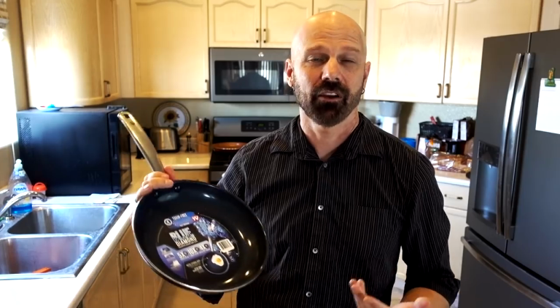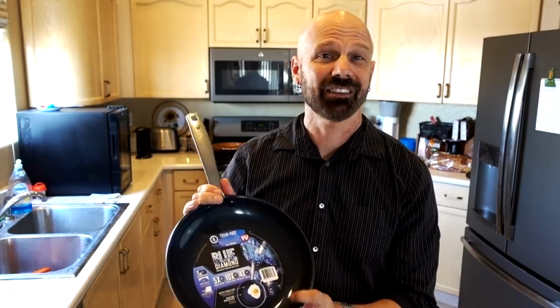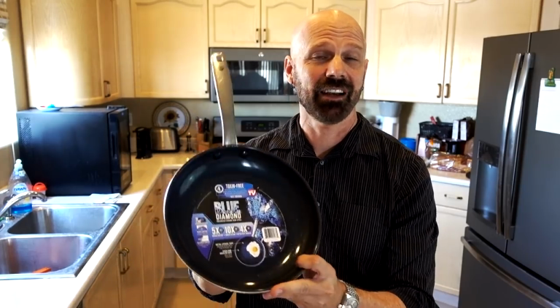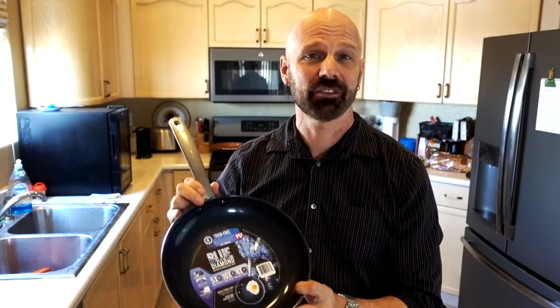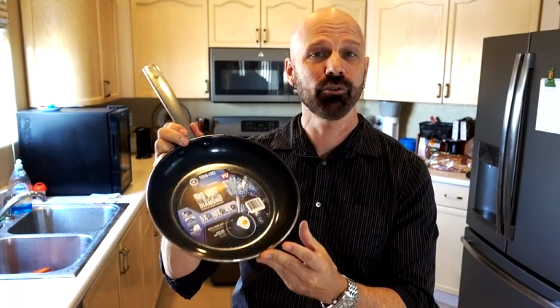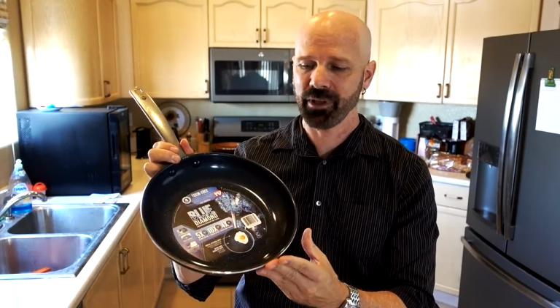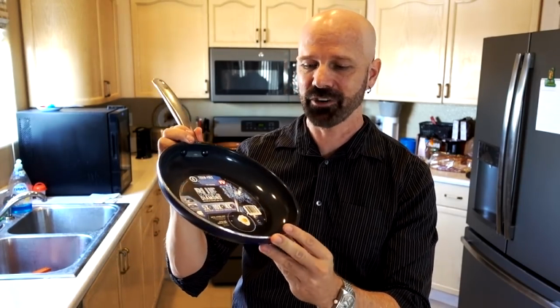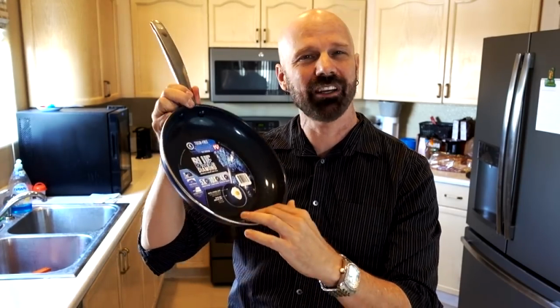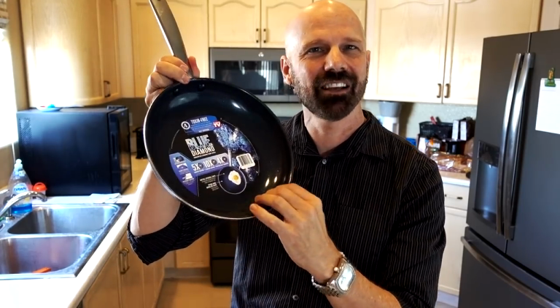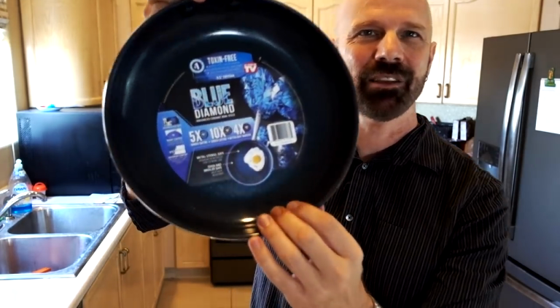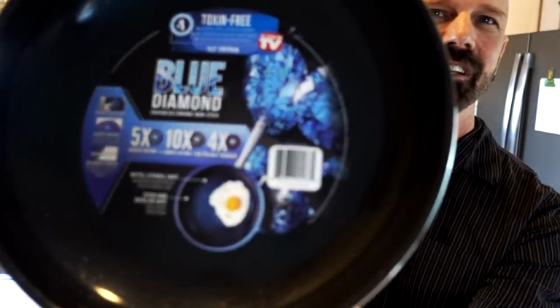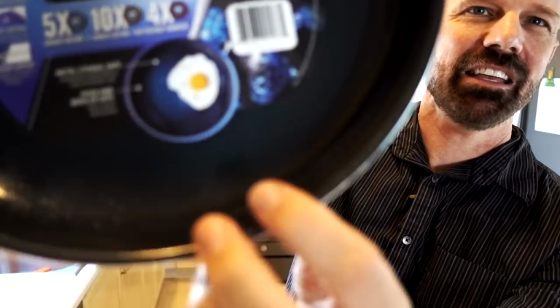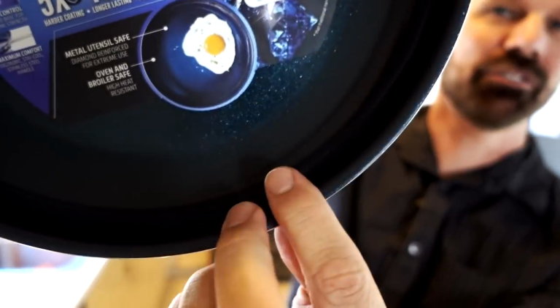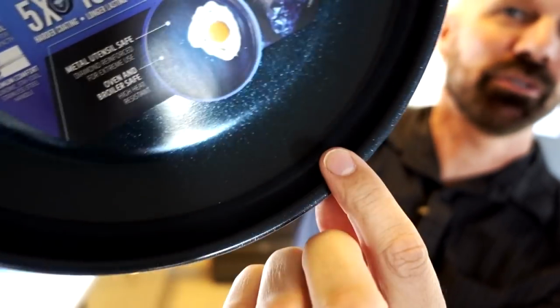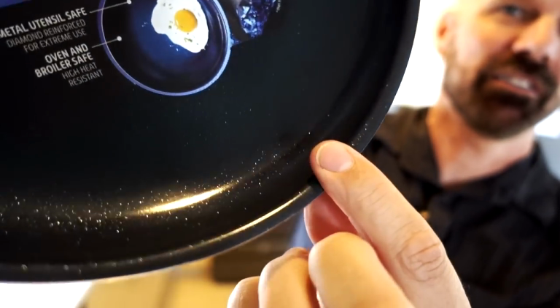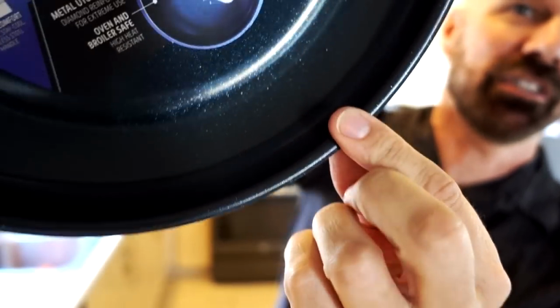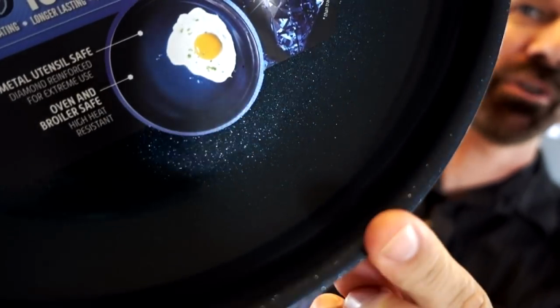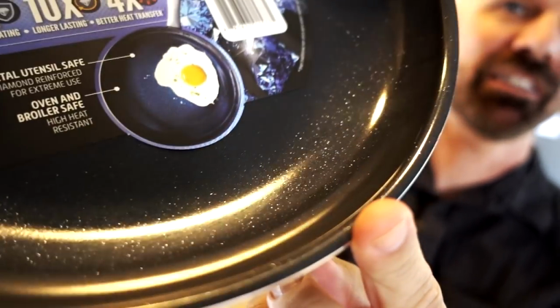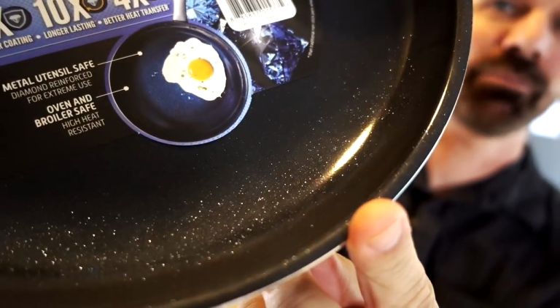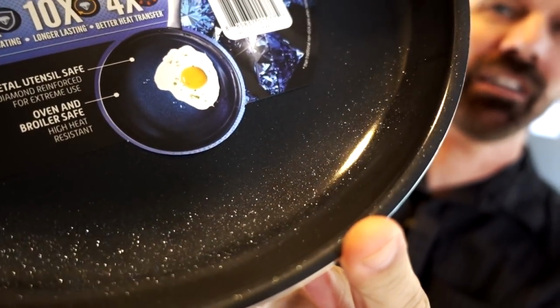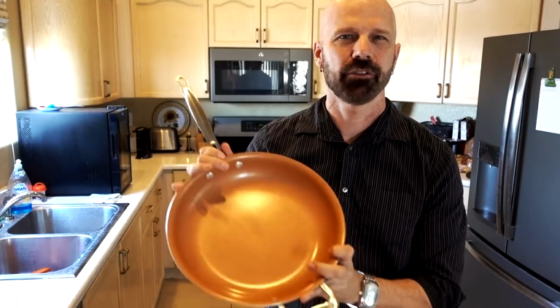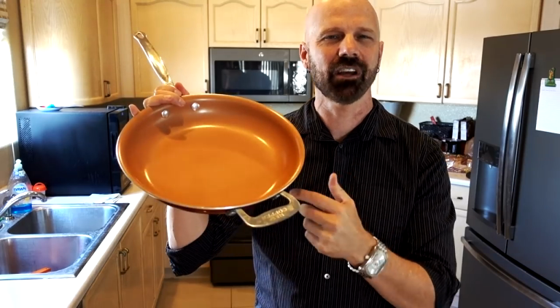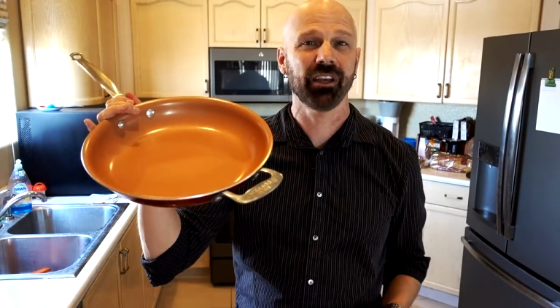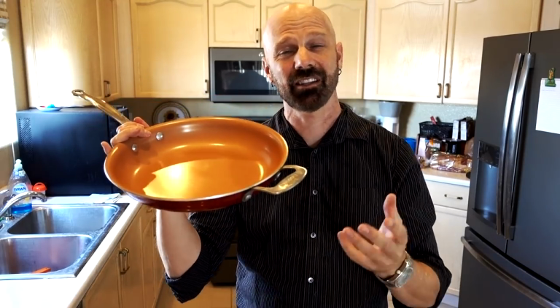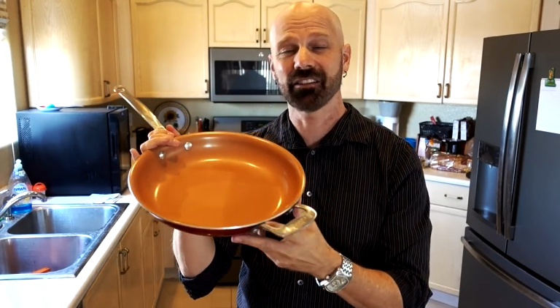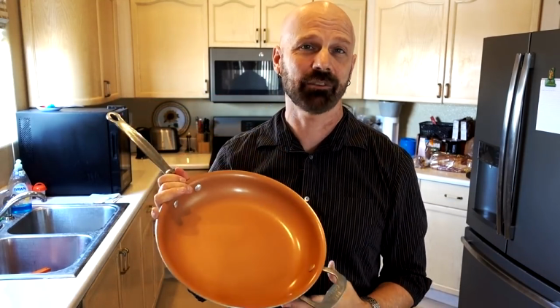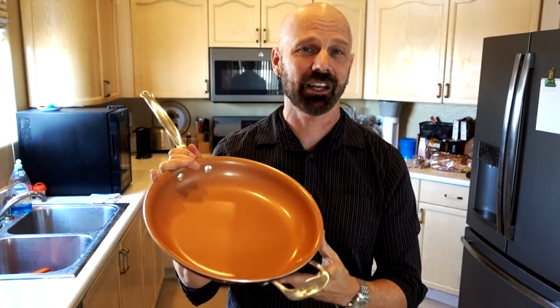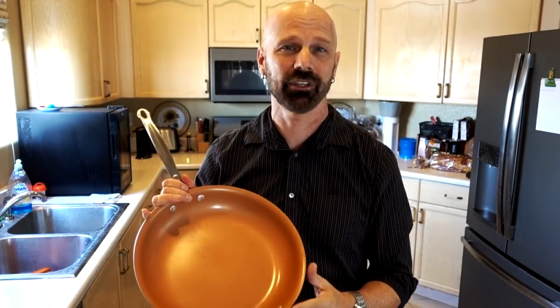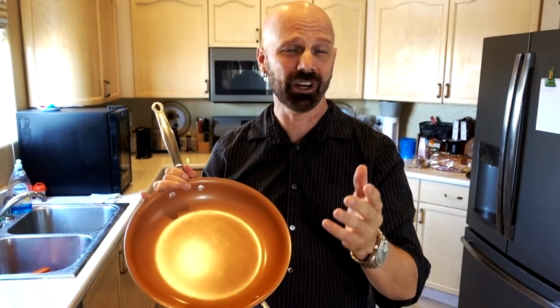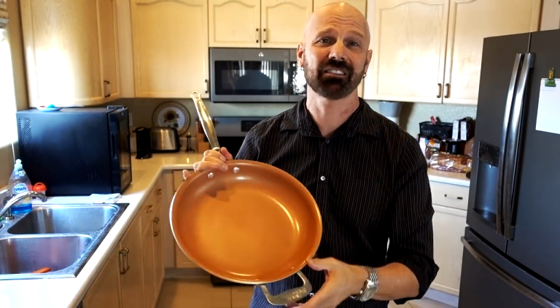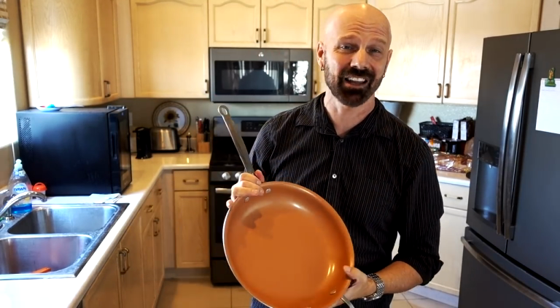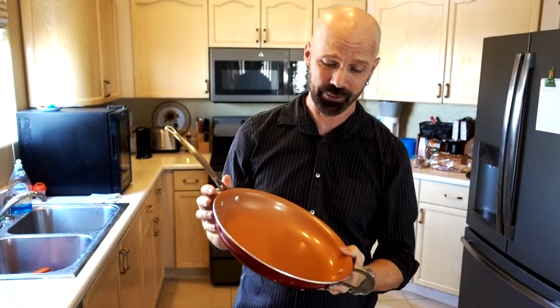I've got the 9.5-inch Blue Diamond pan. It's very pretty — it has diamonds in the surface supposedly. You can see that sparkle right there. The red copper pan is the last non-stick pan I reviewed here, and it's one I get asked about a lot from people.